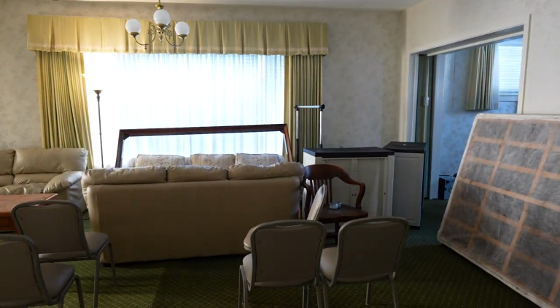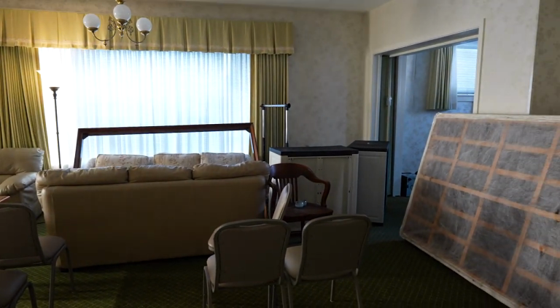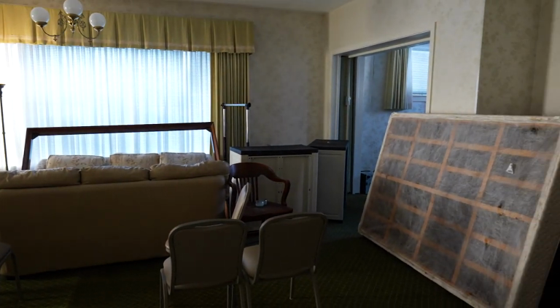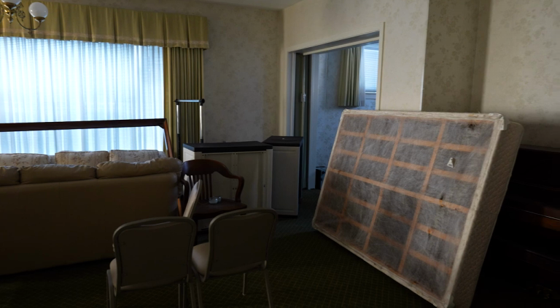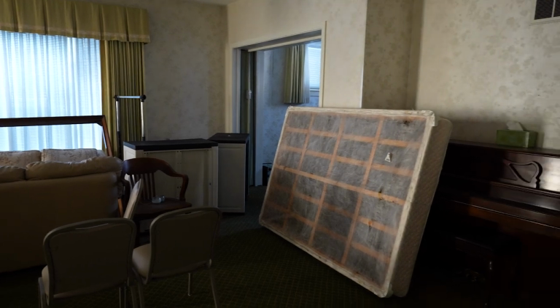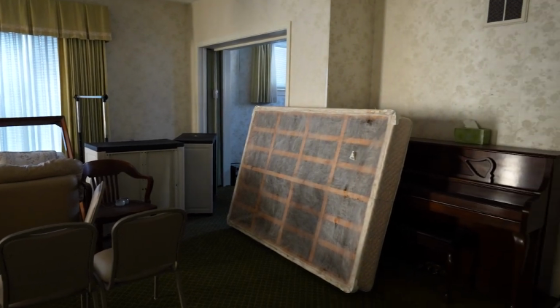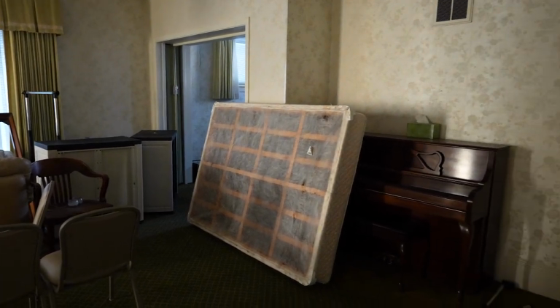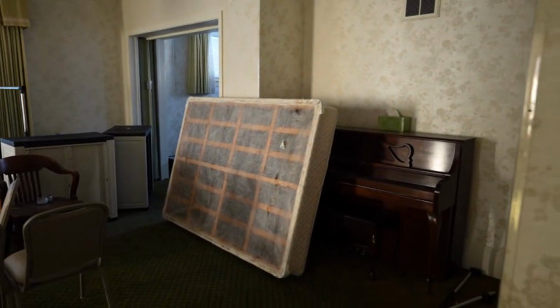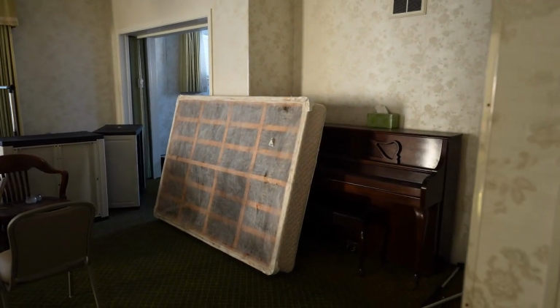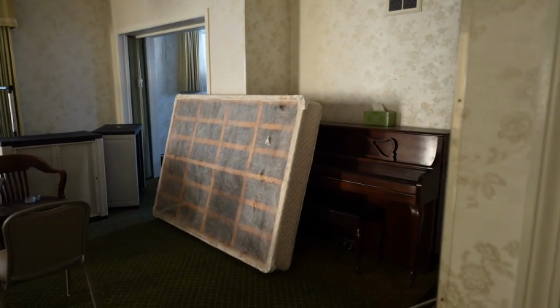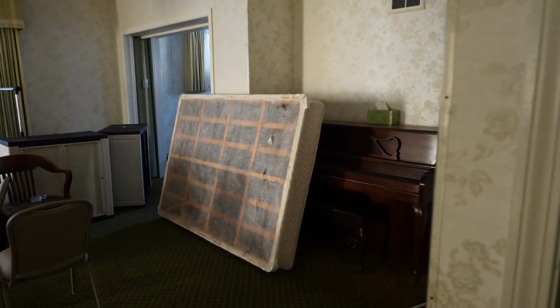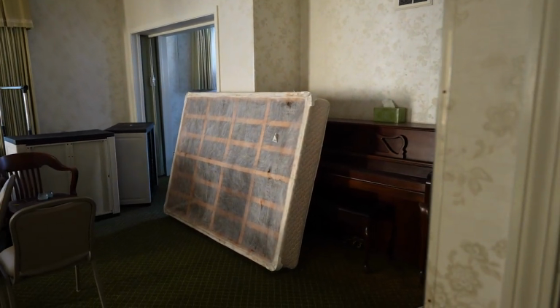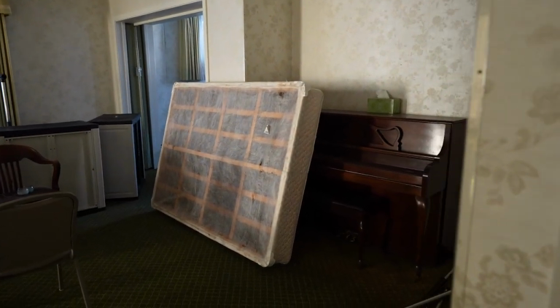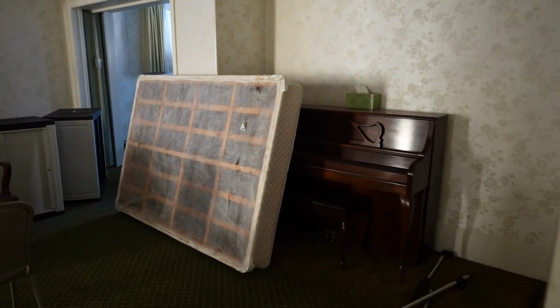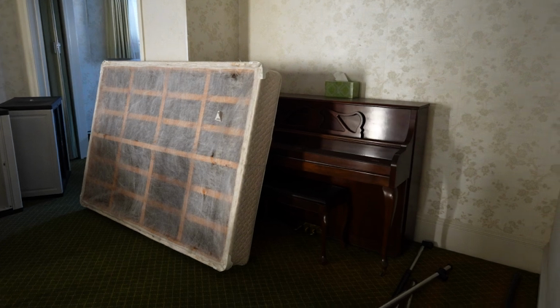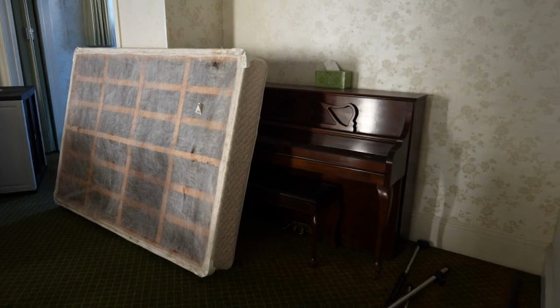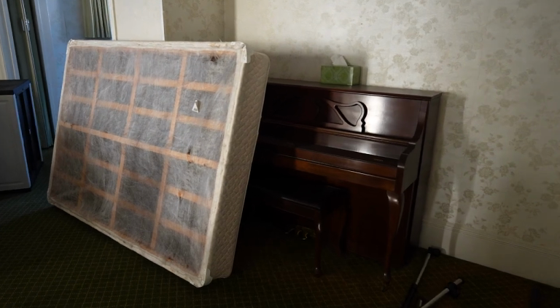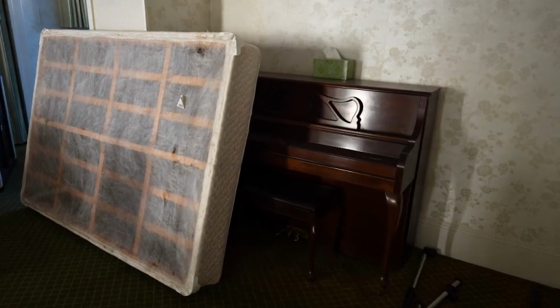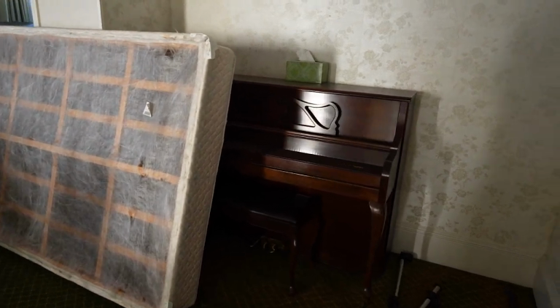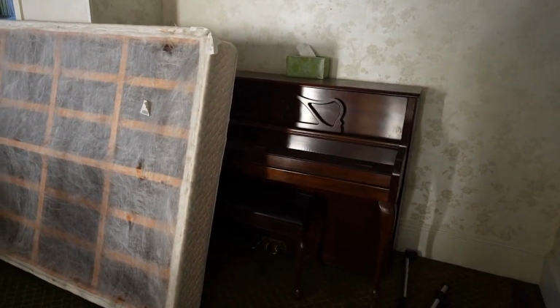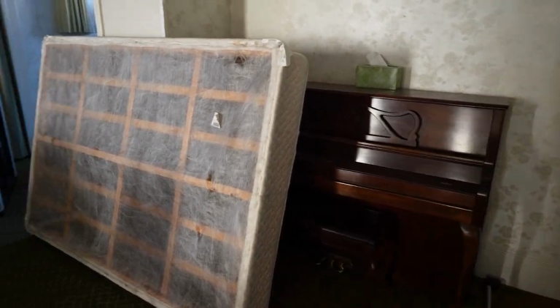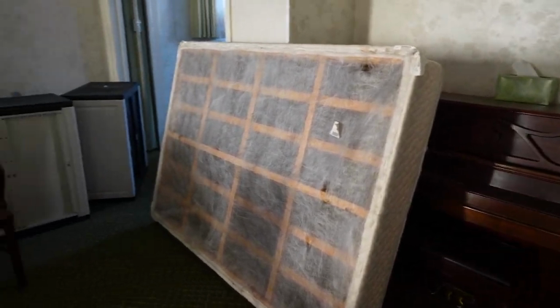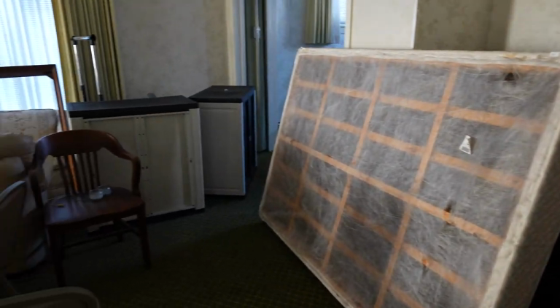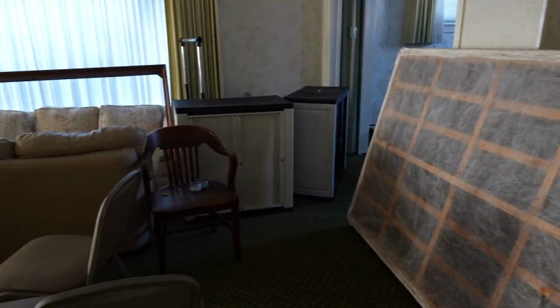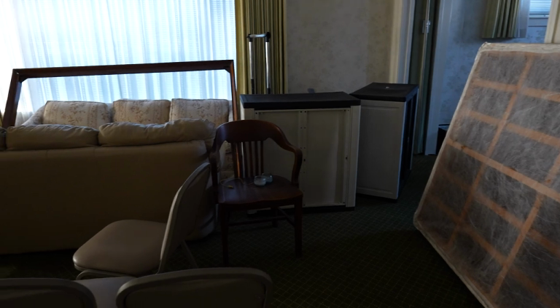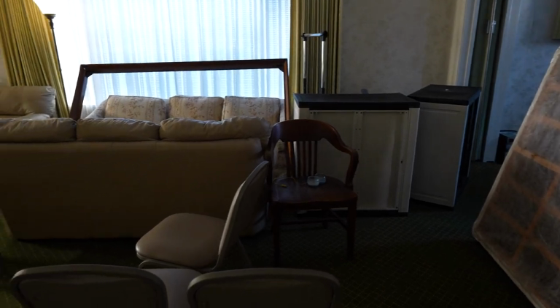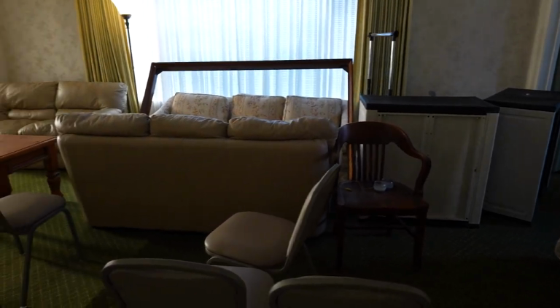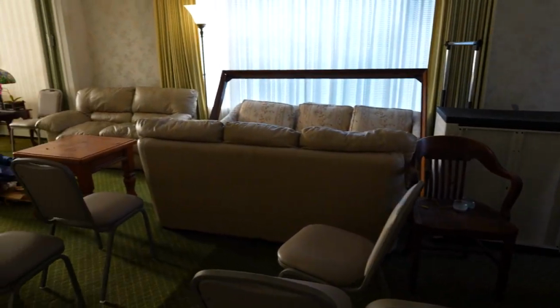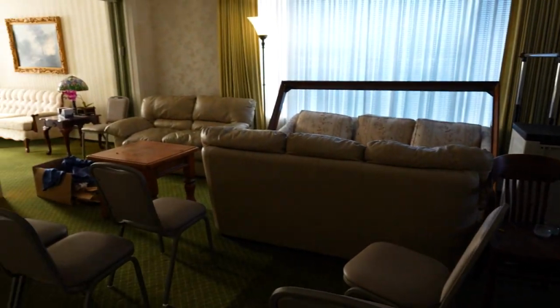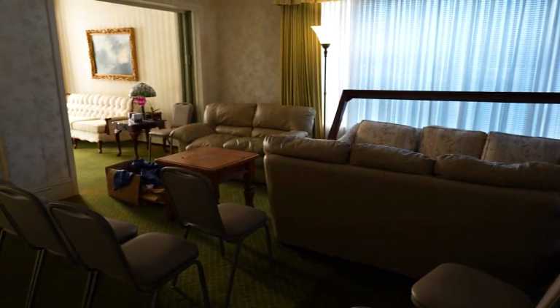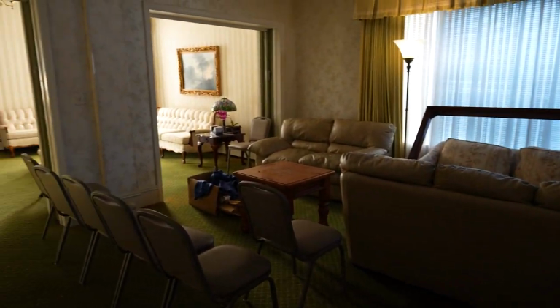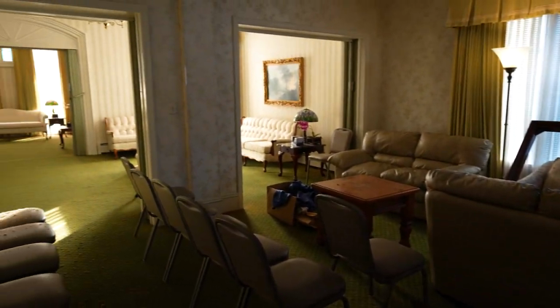Upon our last visit to the funeral home, which was pretty recent, it seemed that someone may be trying to do something with it, but we really didn't want to stick around much longer to find out. For now, only time will tell what happens with this historic funeral home.